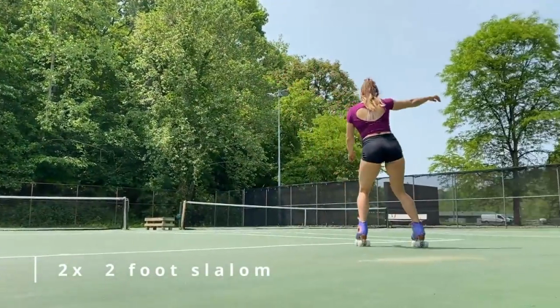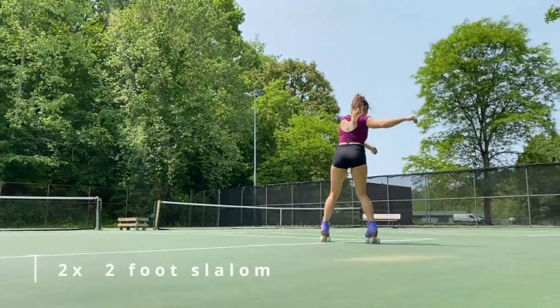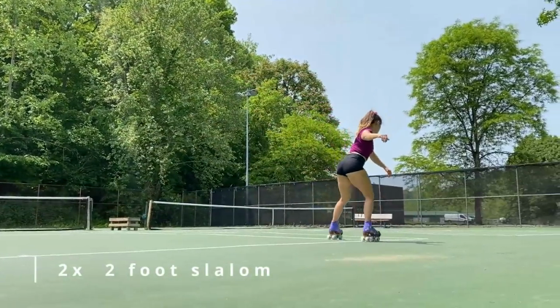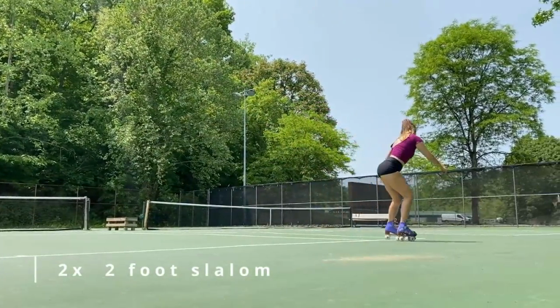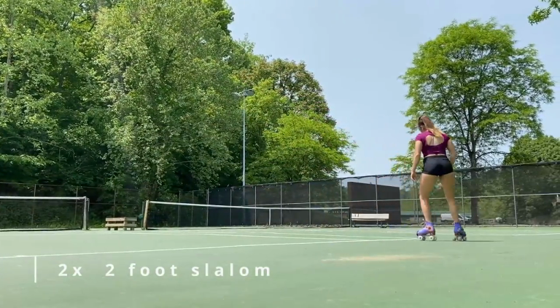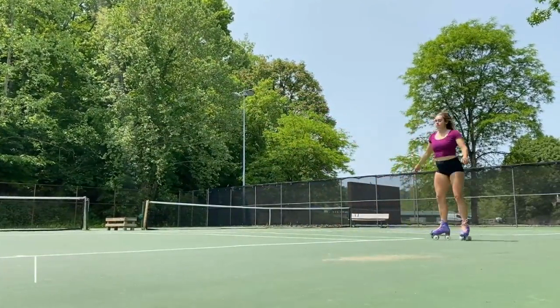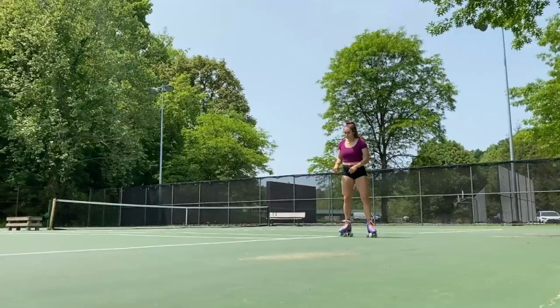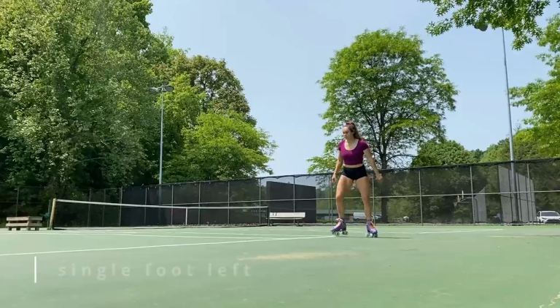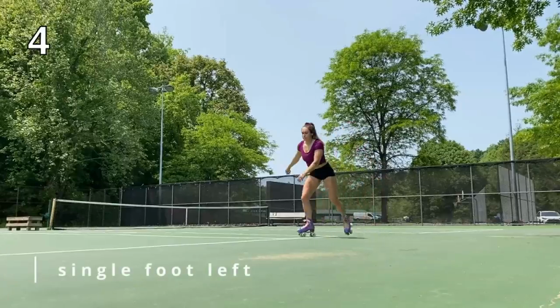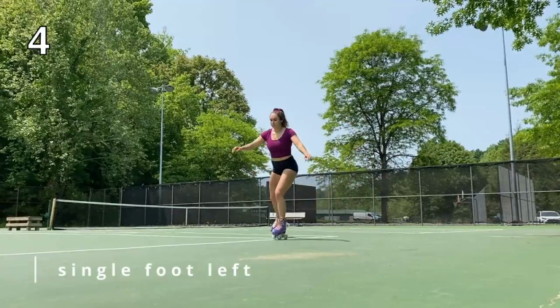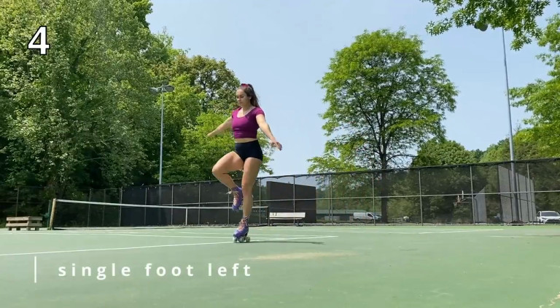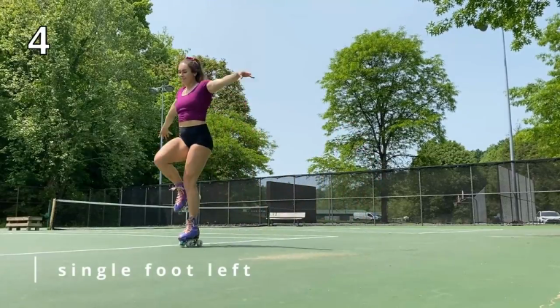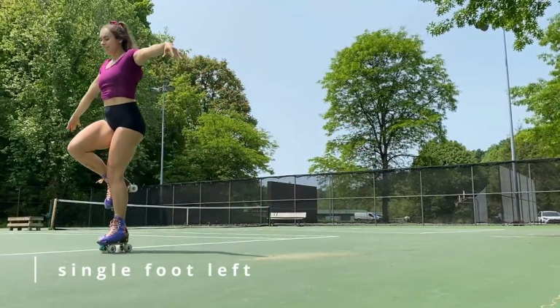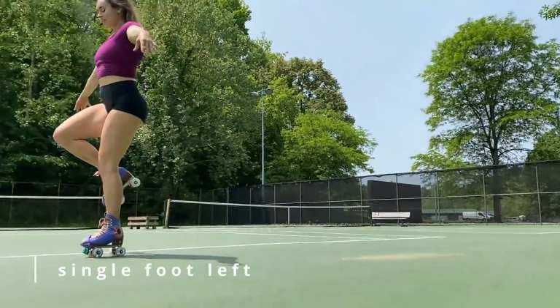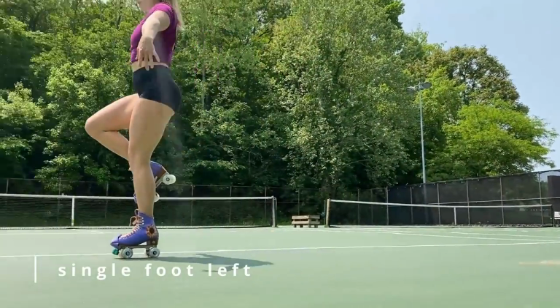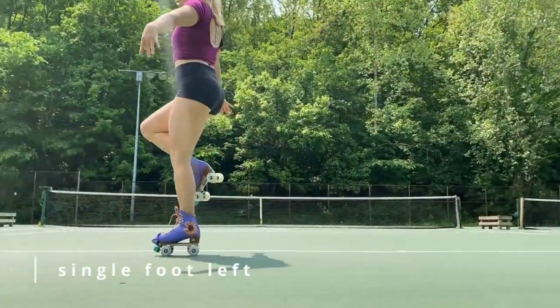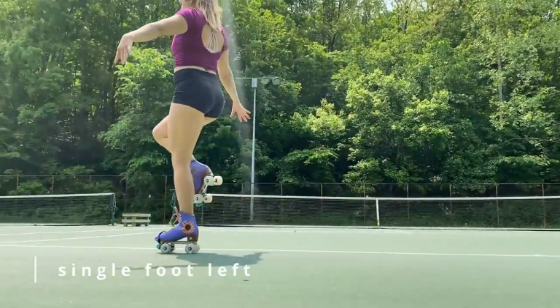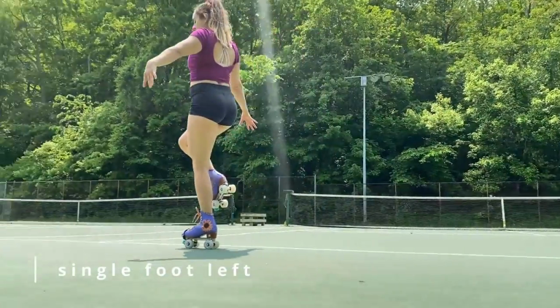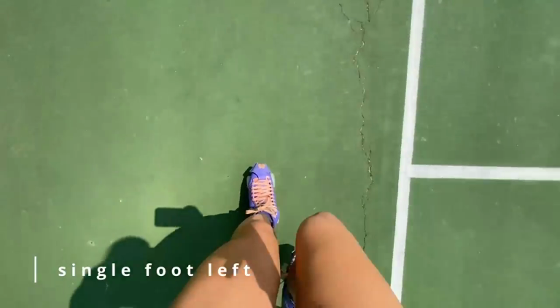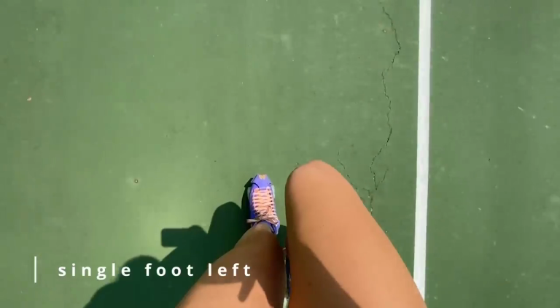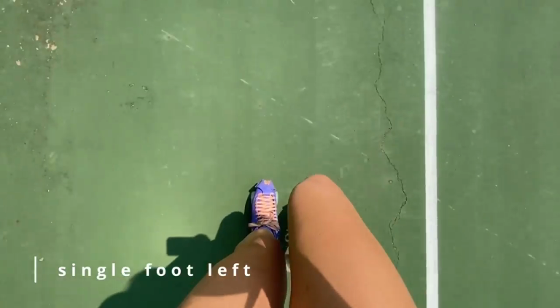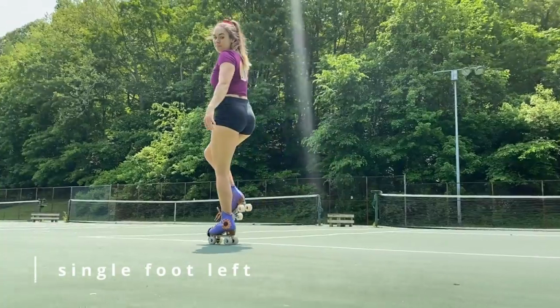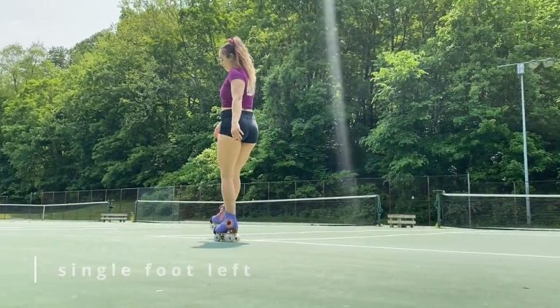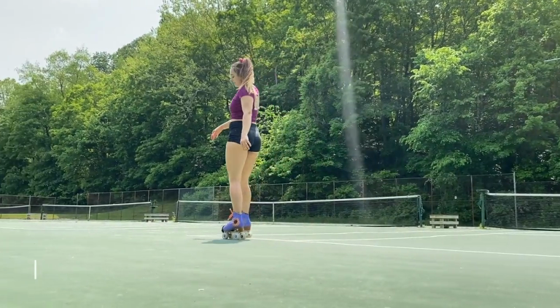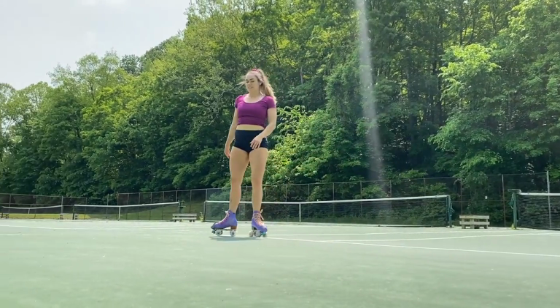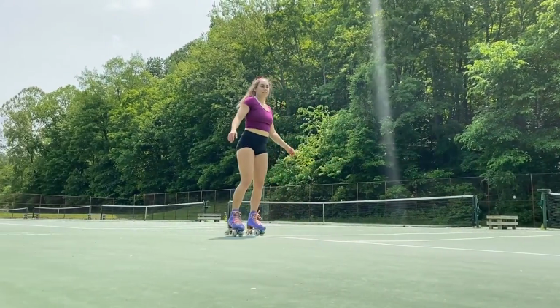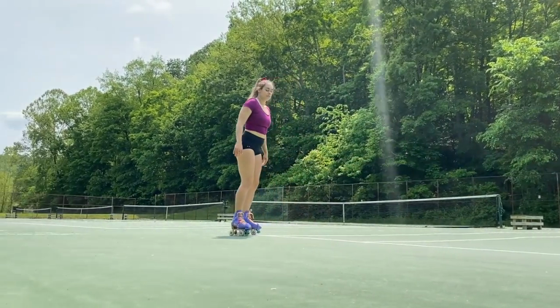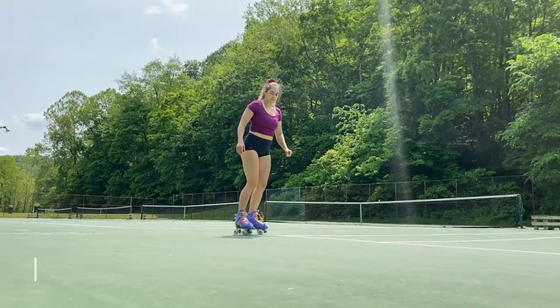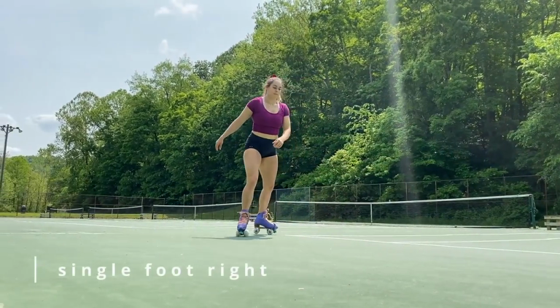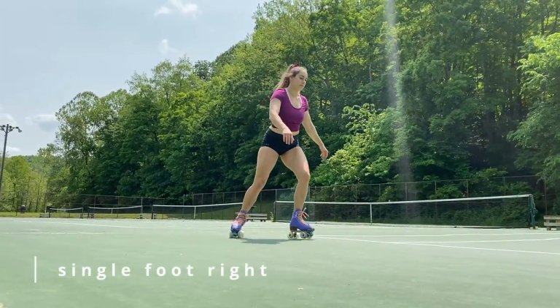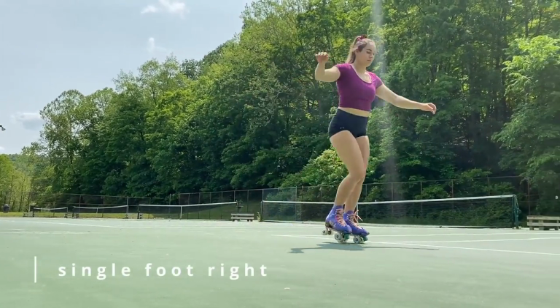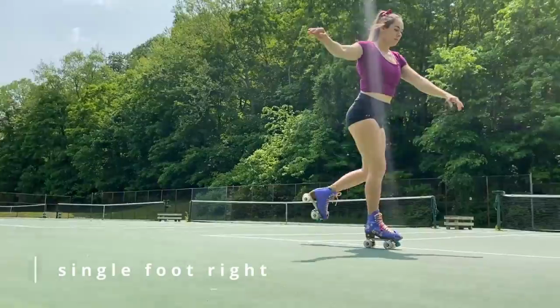Next we are going into single foot skating on our left foot, one pass for as far as you can go. Turn around and let's do our right foot.